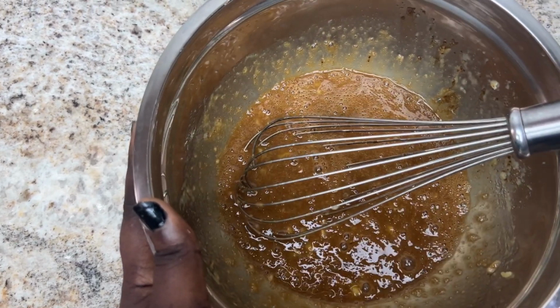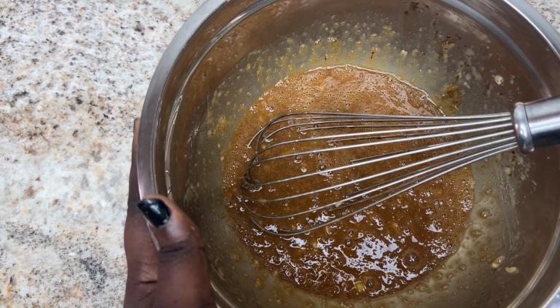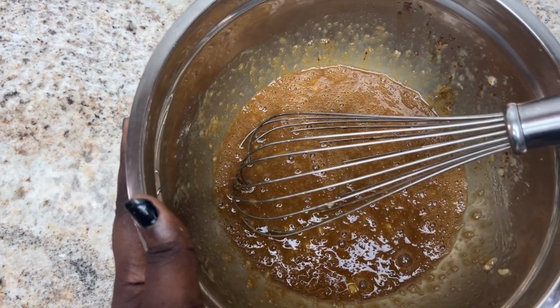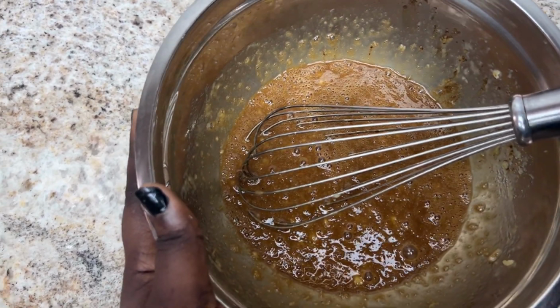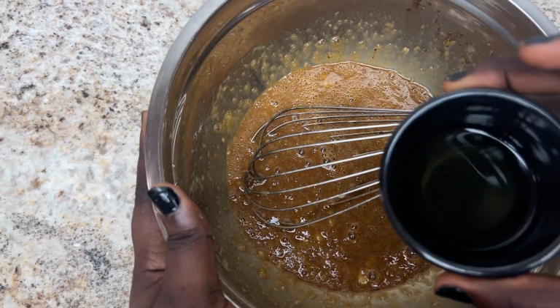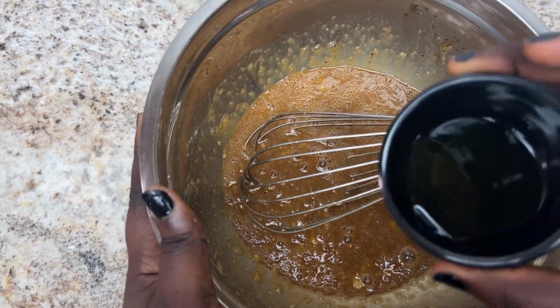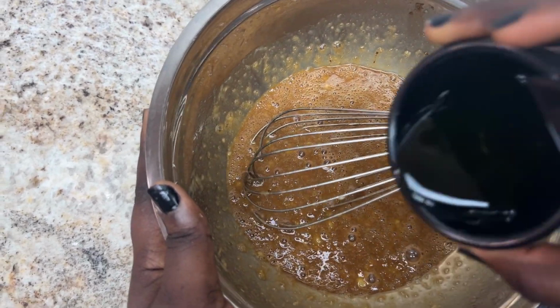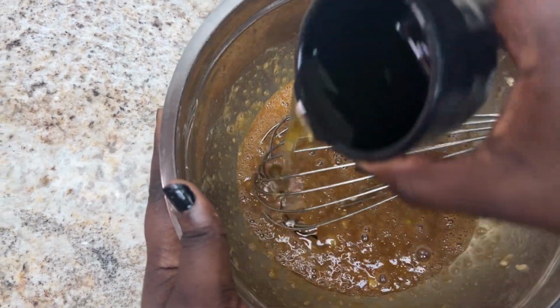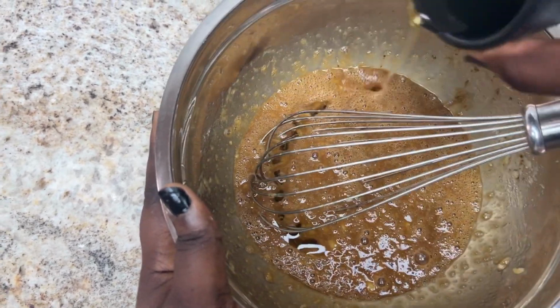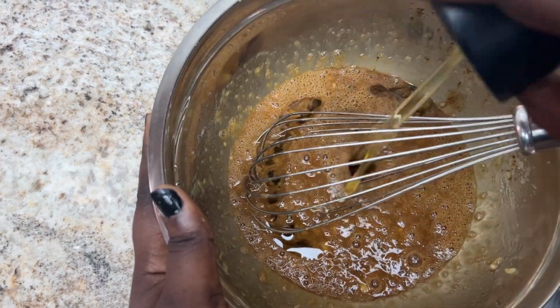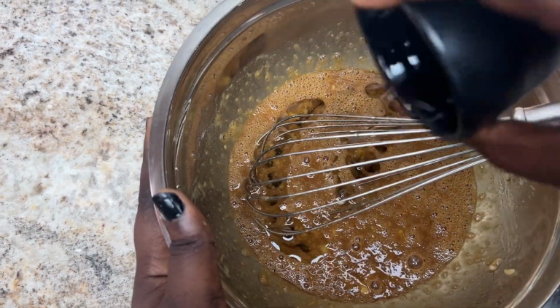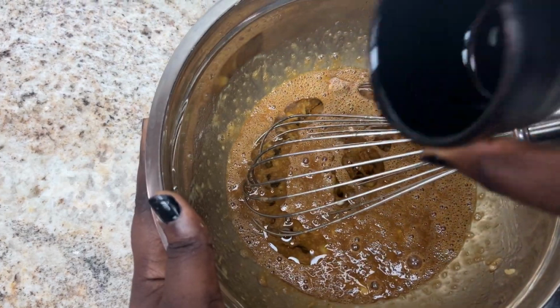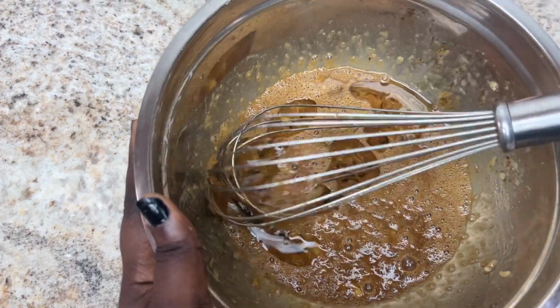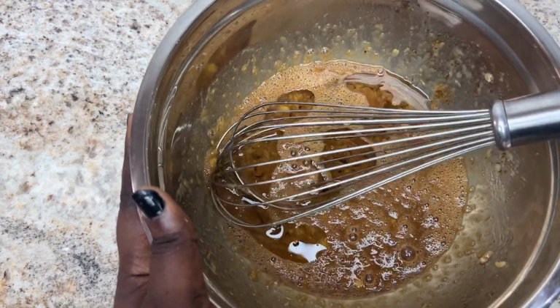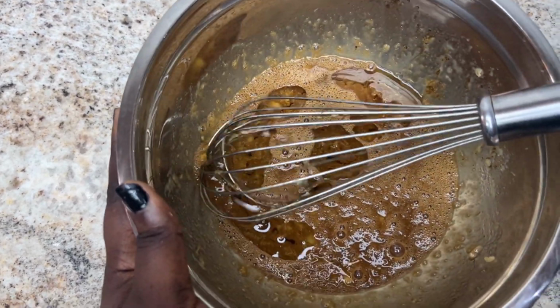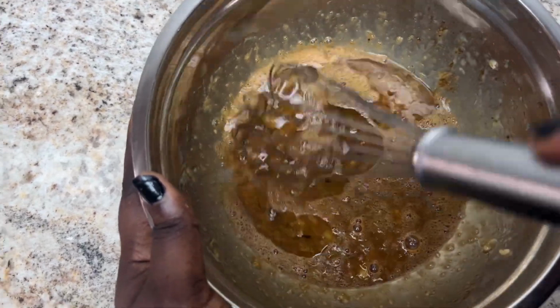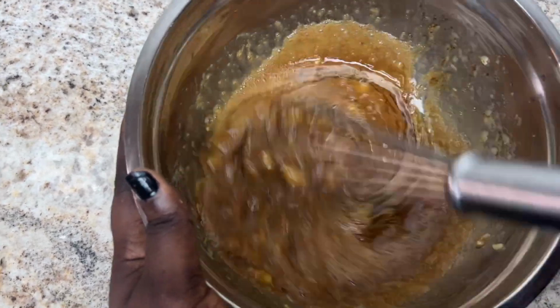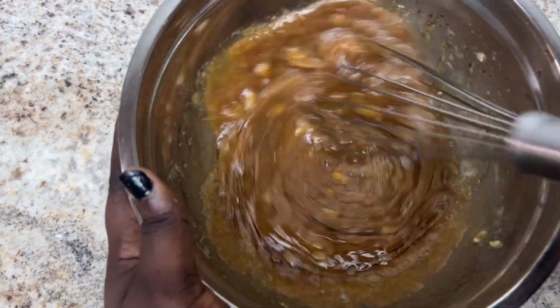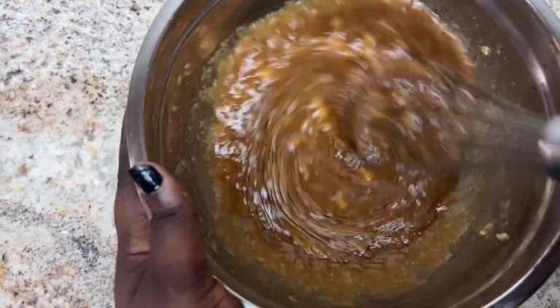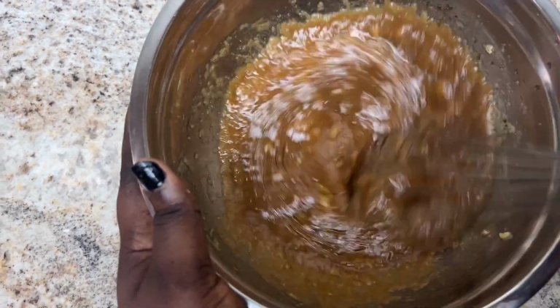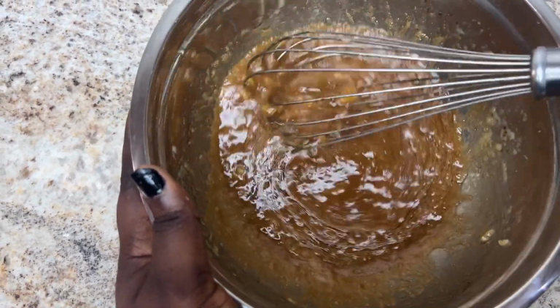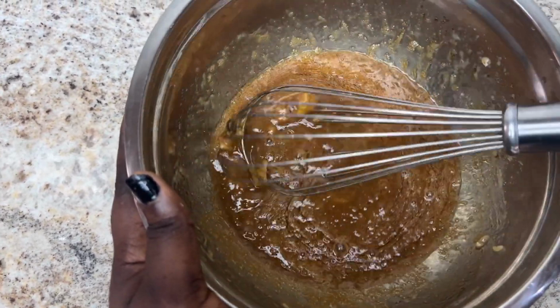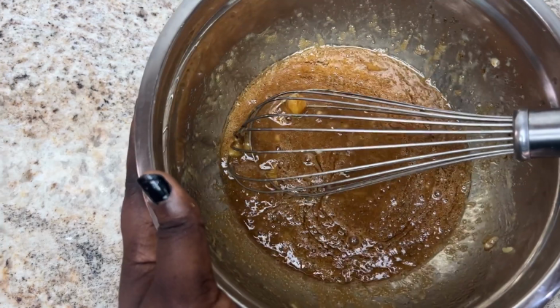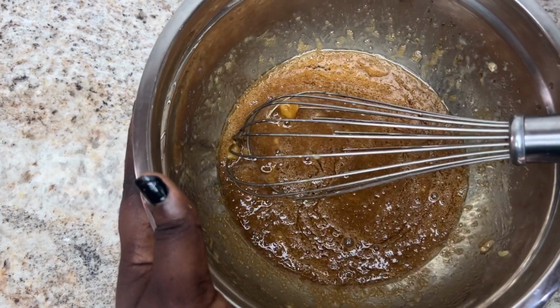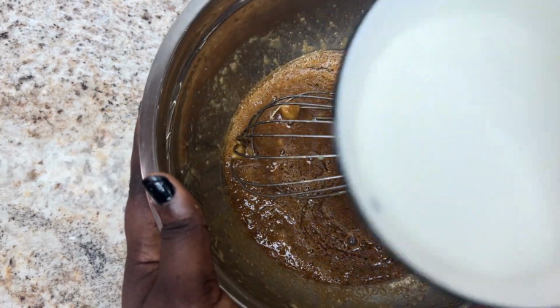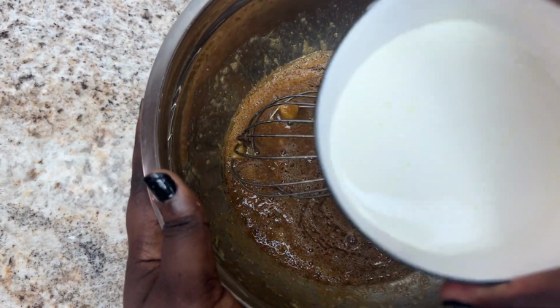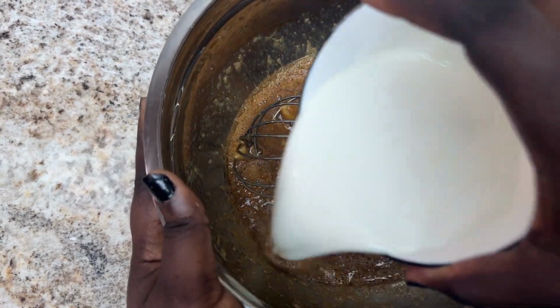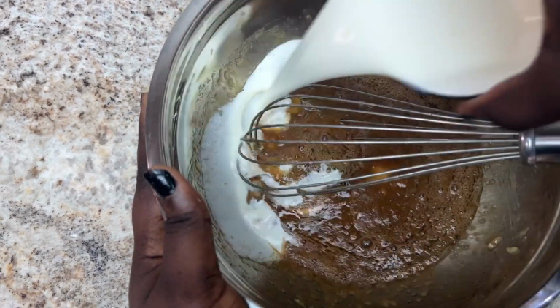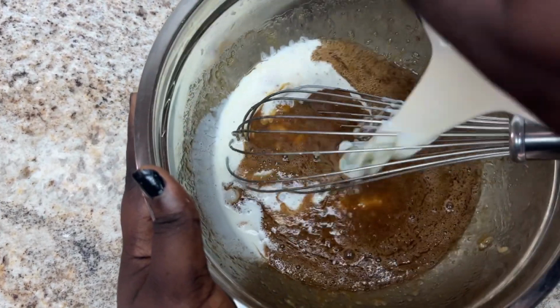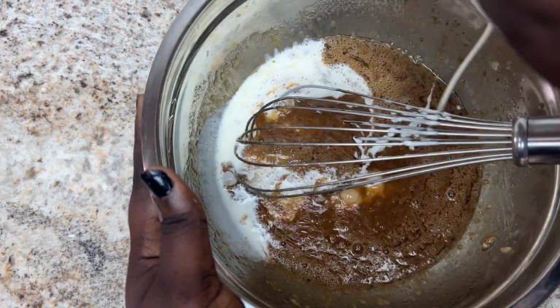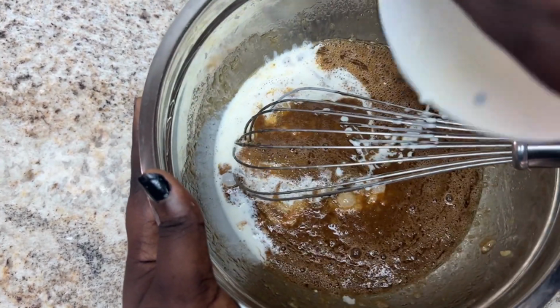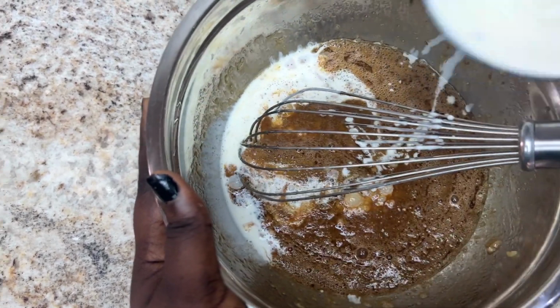After the sugar is properly mixed, I'm going to add the vegetable oil. You can use any other oil like canola oil, sunflower oil — any nice oil of your choice. I'm using vegetable oil. I'll add the milk also and stir.